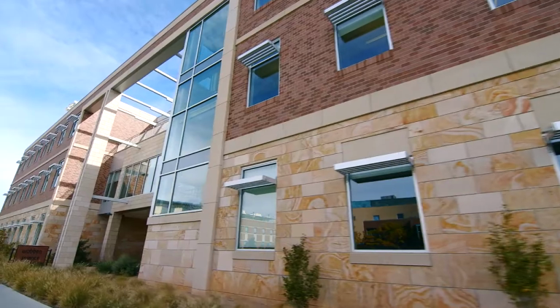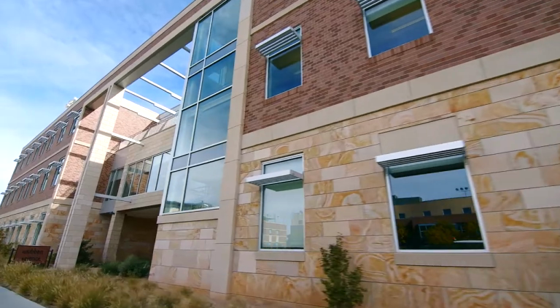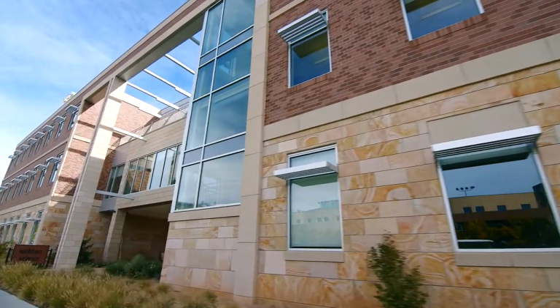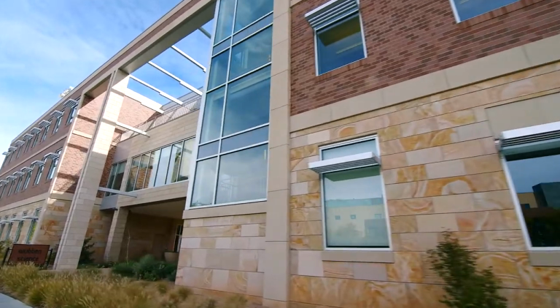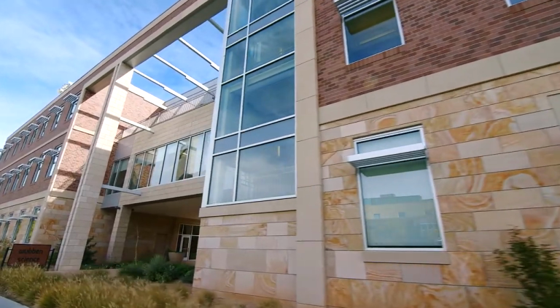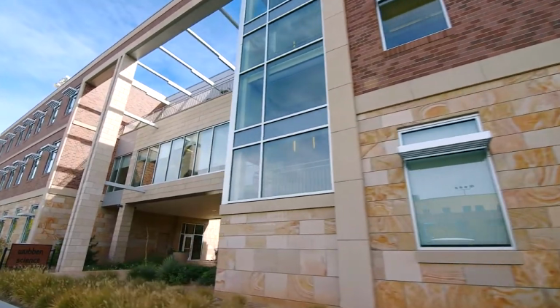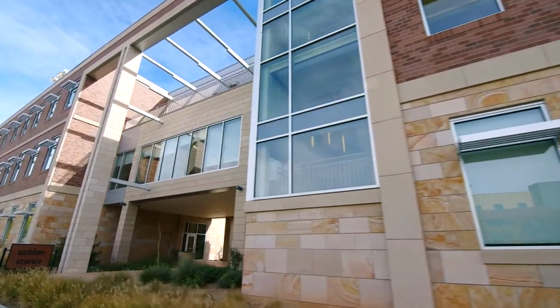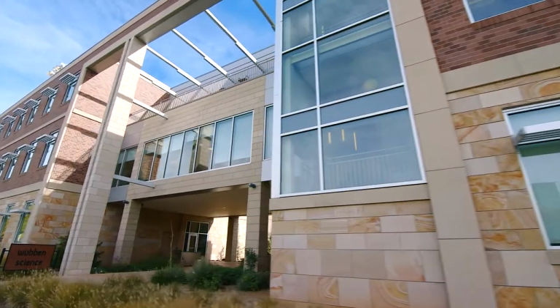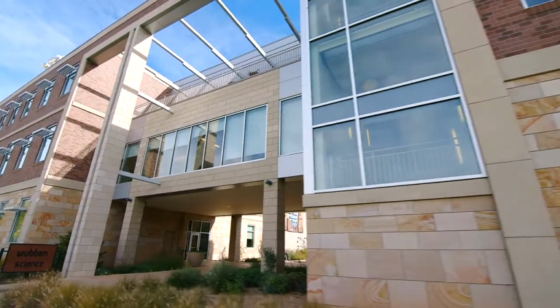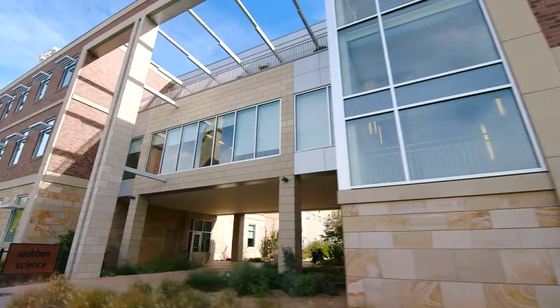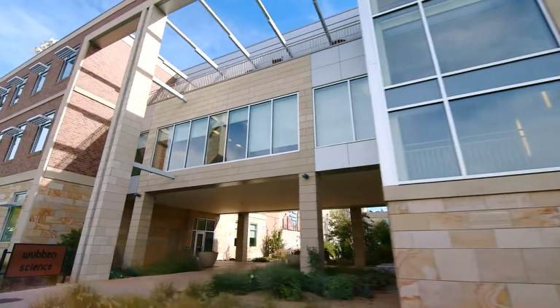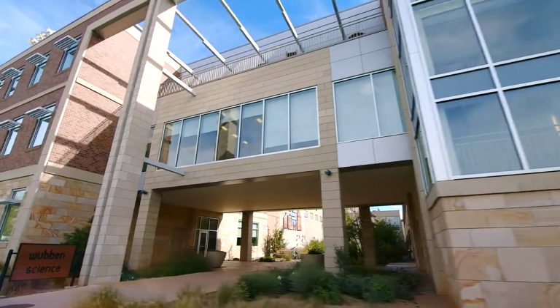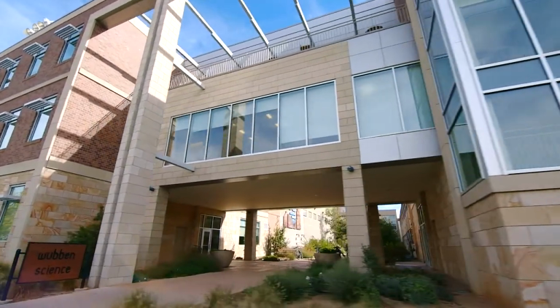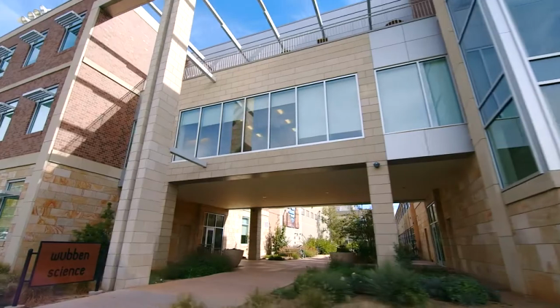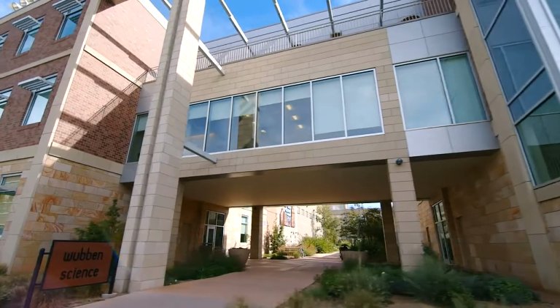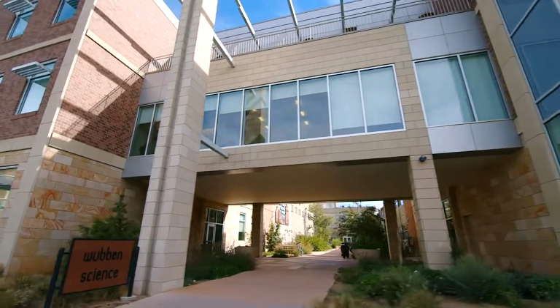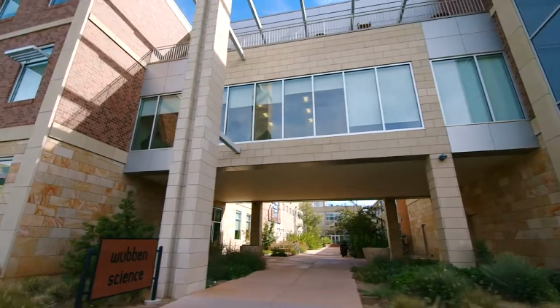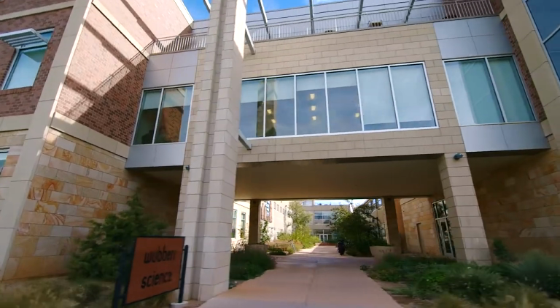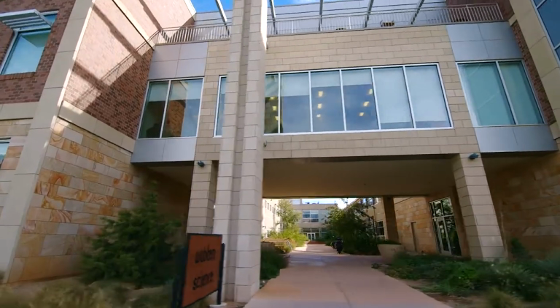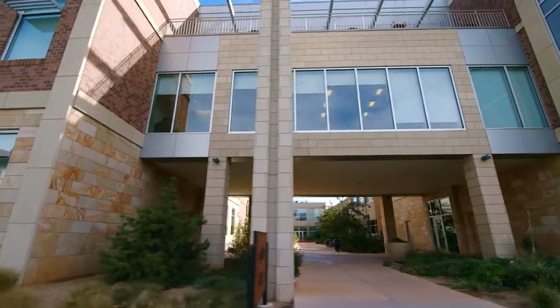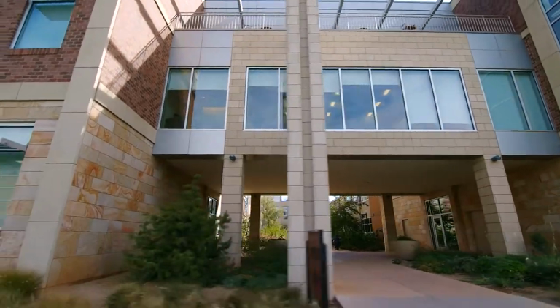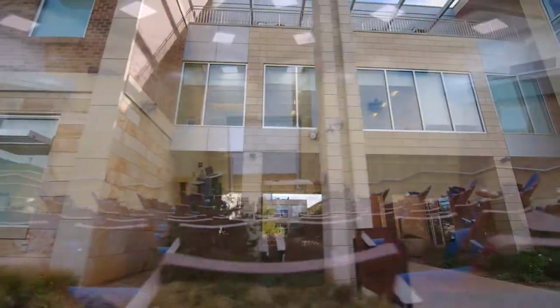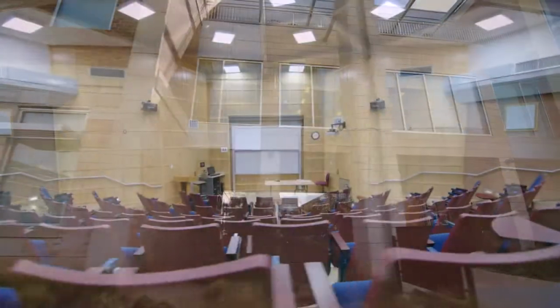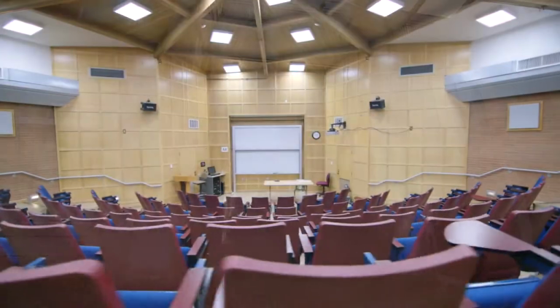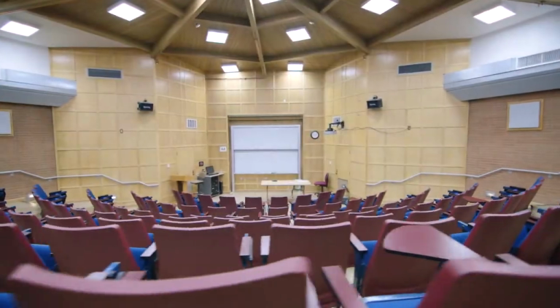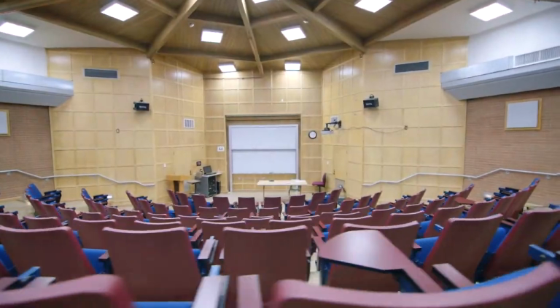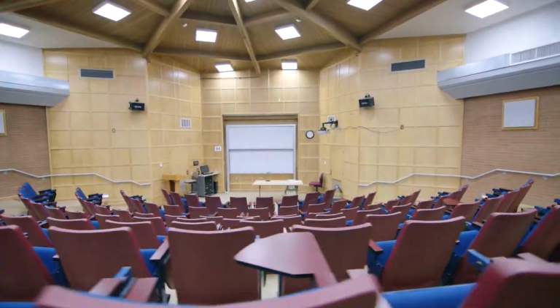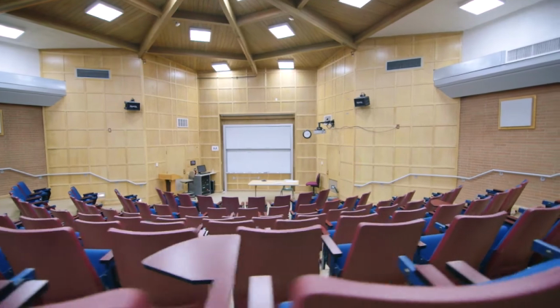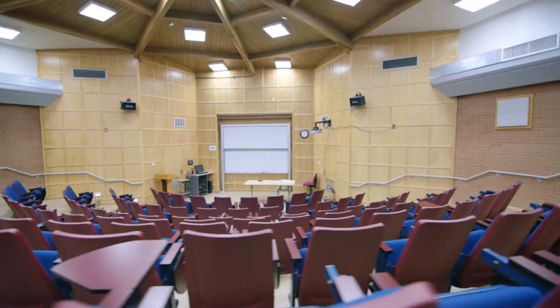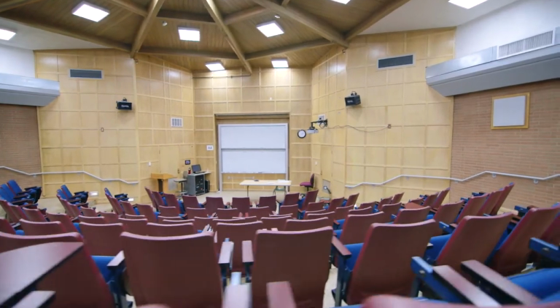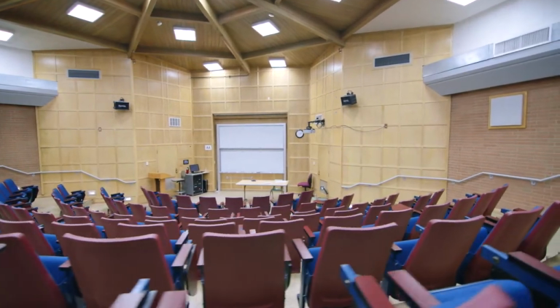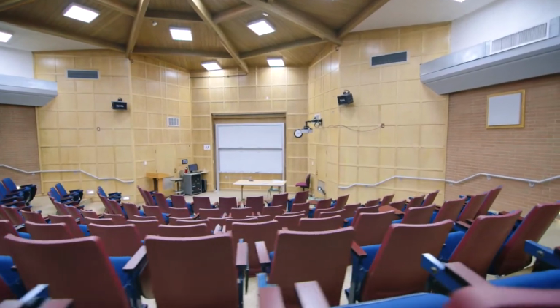Wobben-Holland Science Center is home to Colorado Mesa University's physical and life sciences, mathematics, and computer science programs. It contains classrooms, laboratories, faculty offices, and lecture halls.